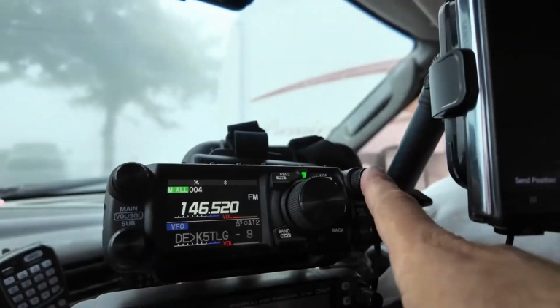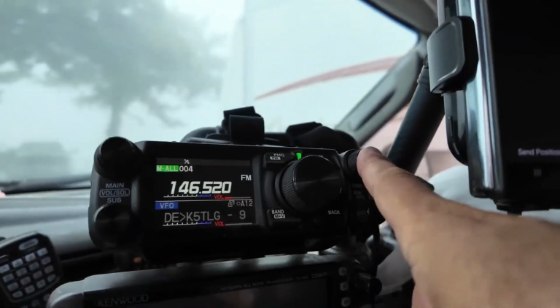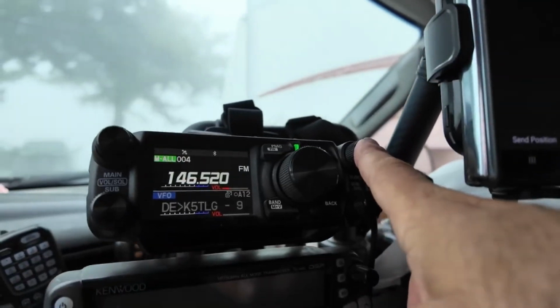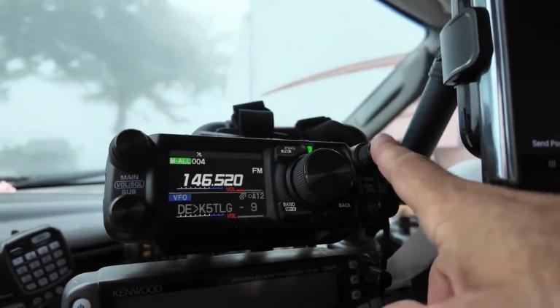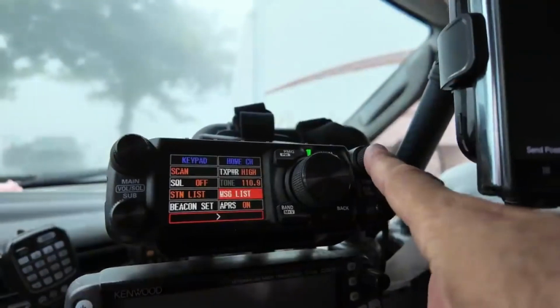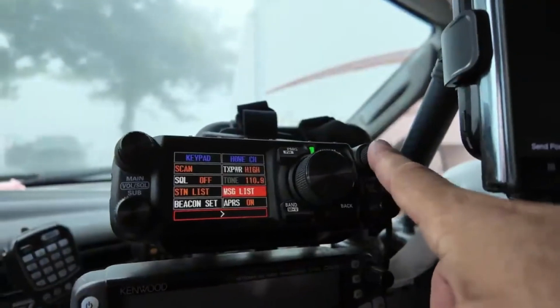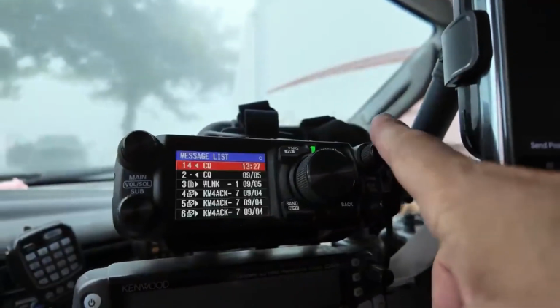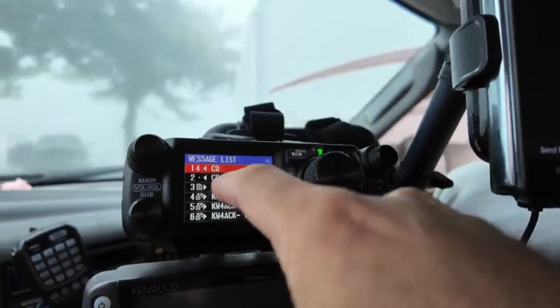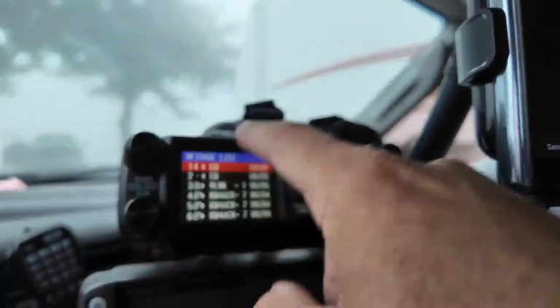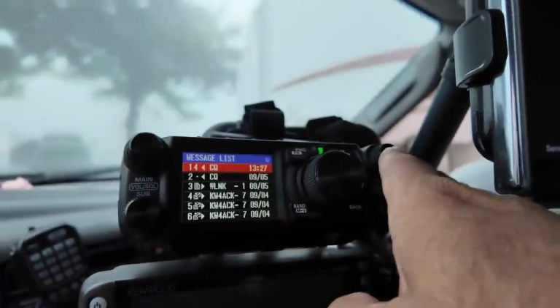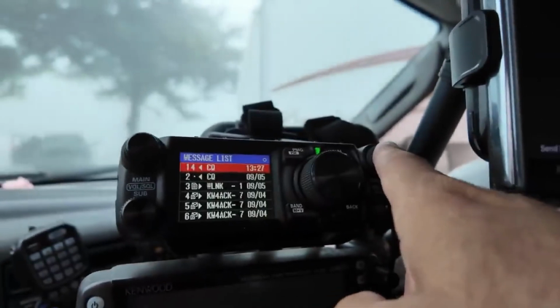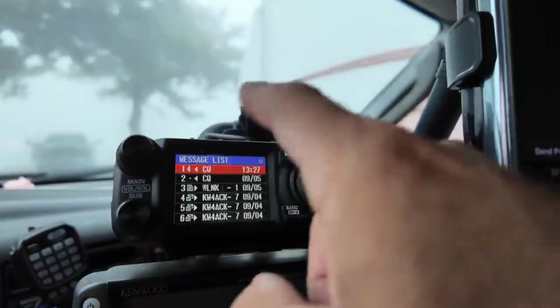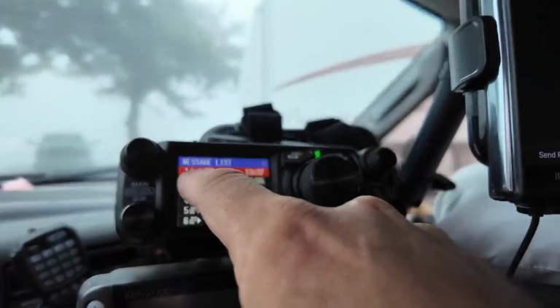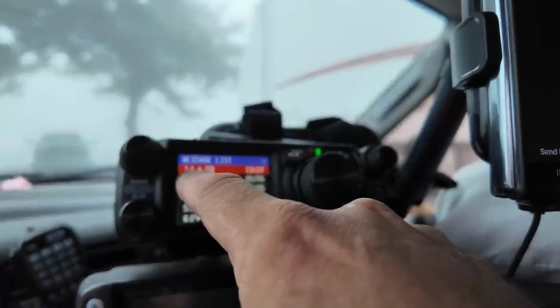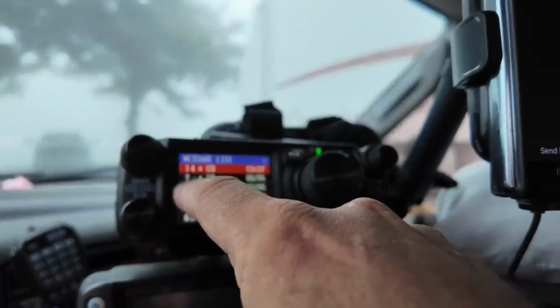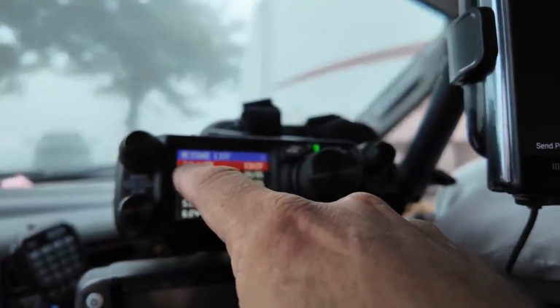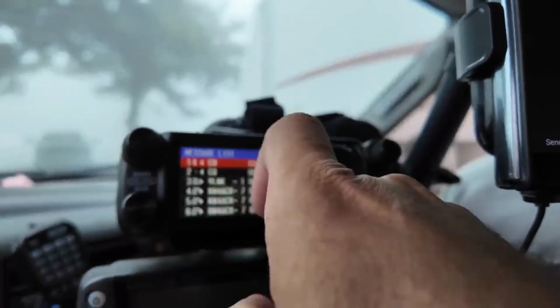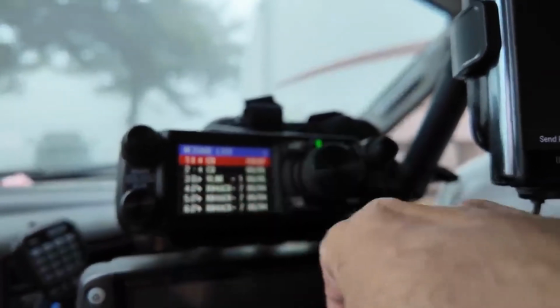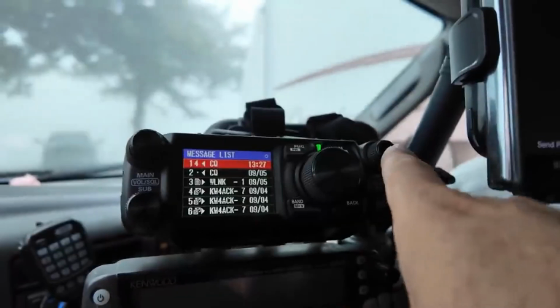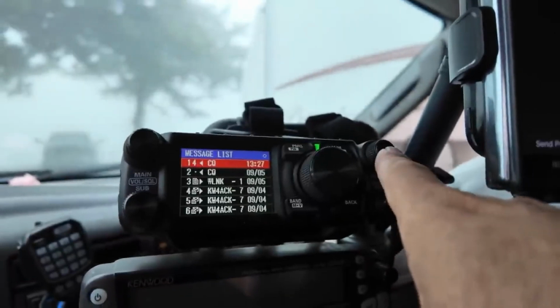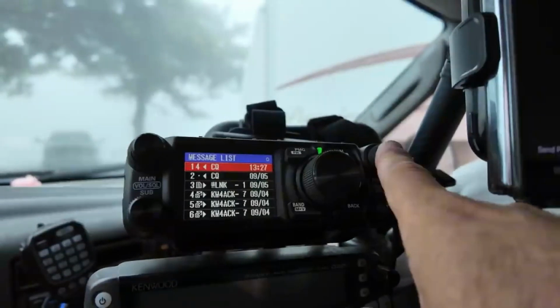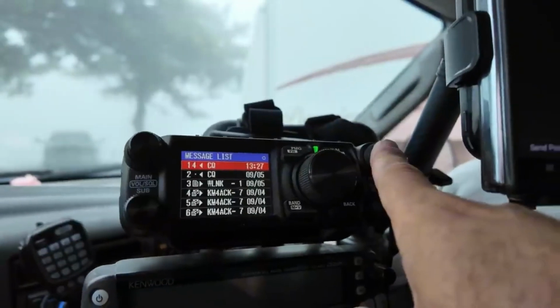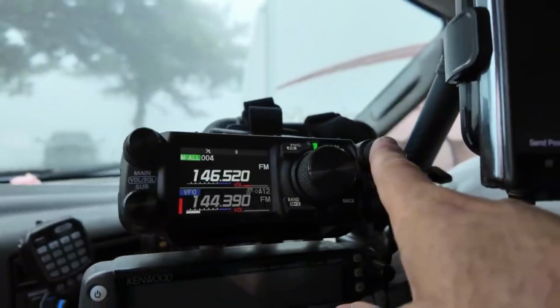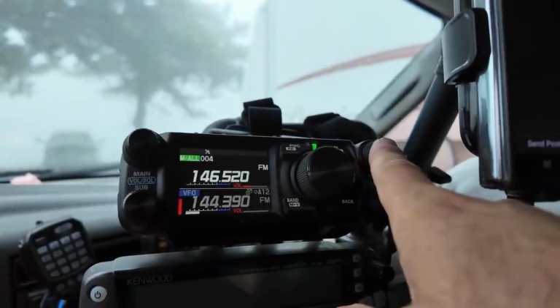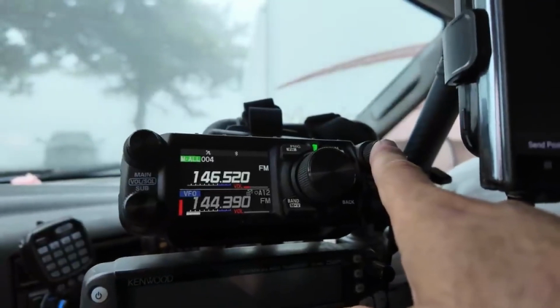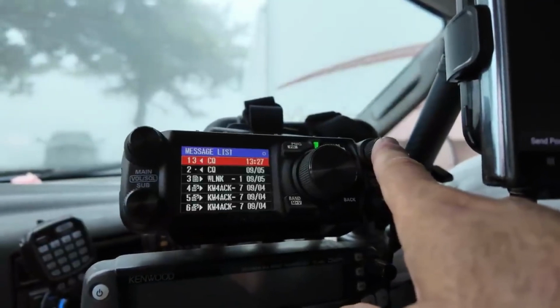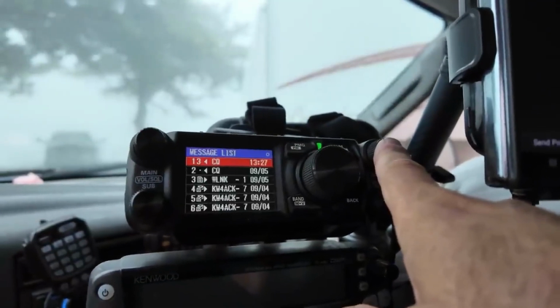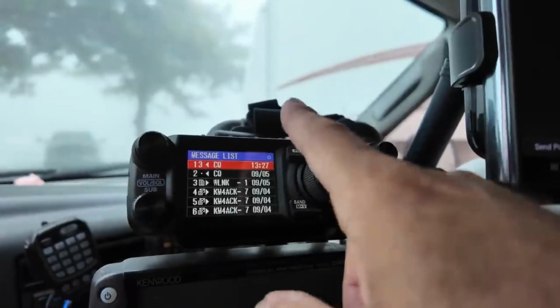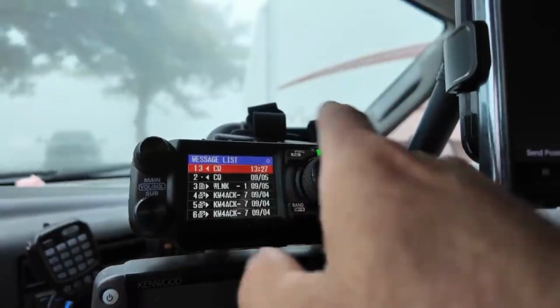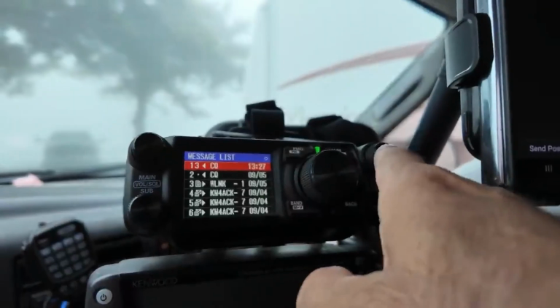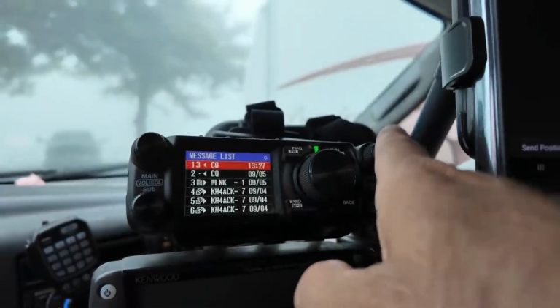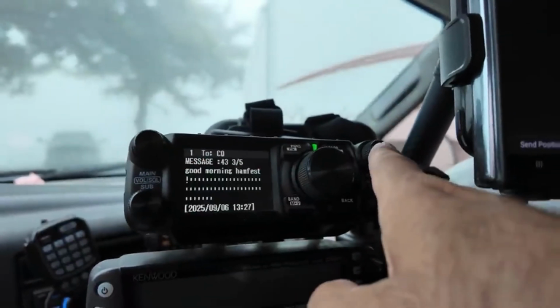I can go back in here and go to message list and I can see that it's sent right there. In fact, it's got a four next to it. Message number one has a four next to it. I assume that that might mean it got received by four people. Actually, now it's a three. I don't know what that means.